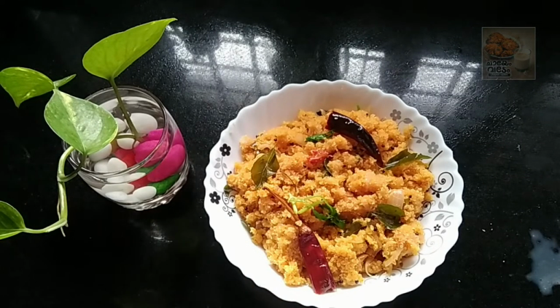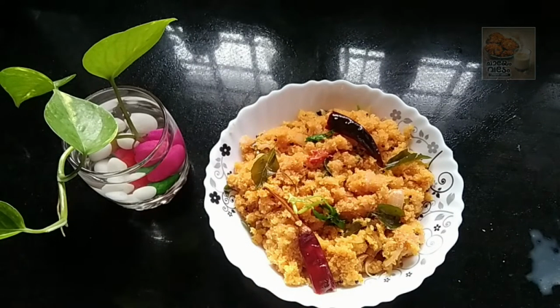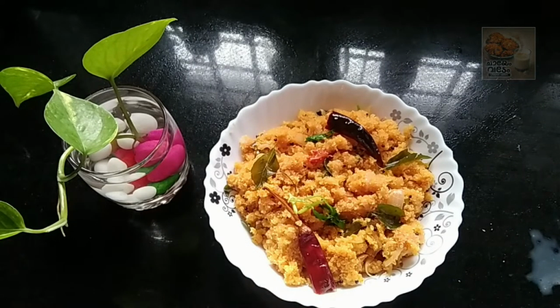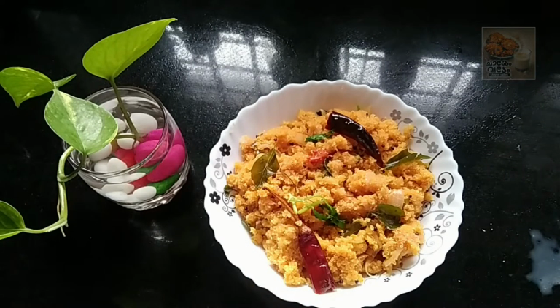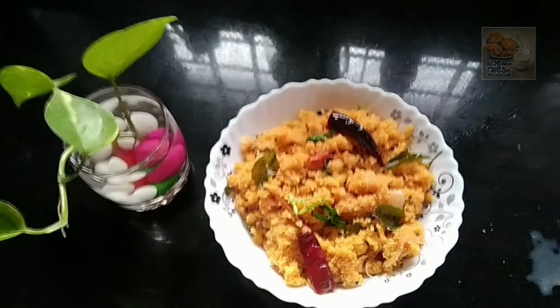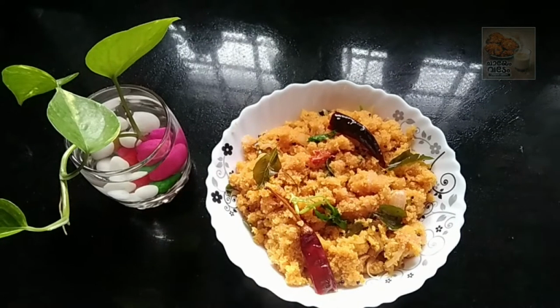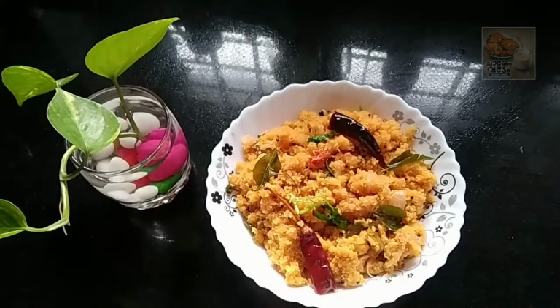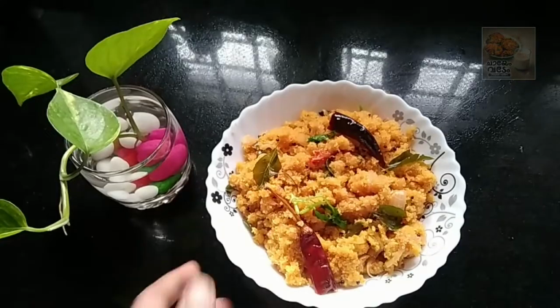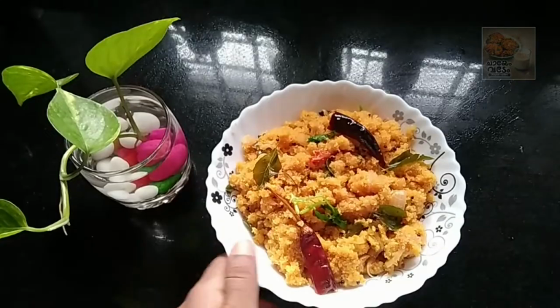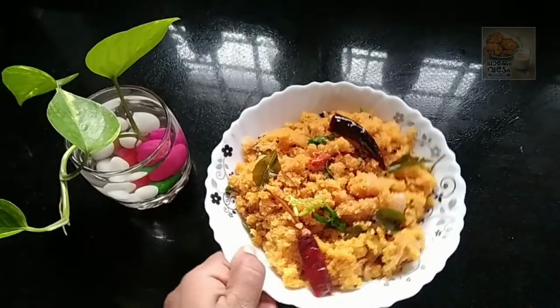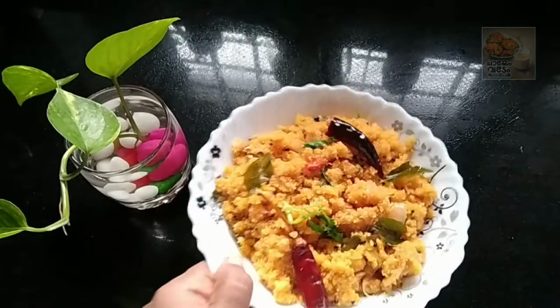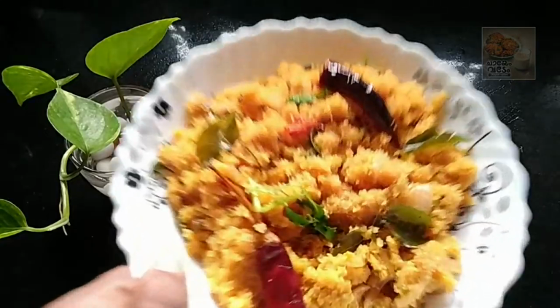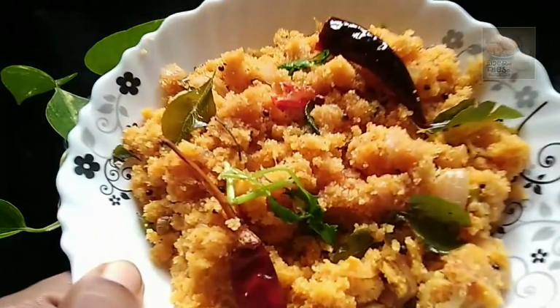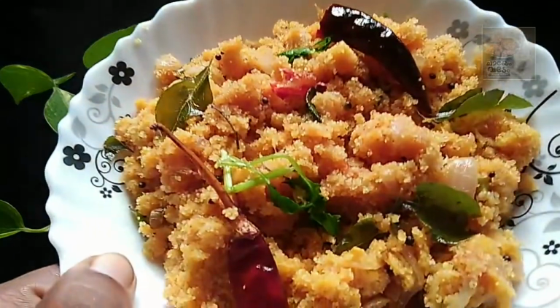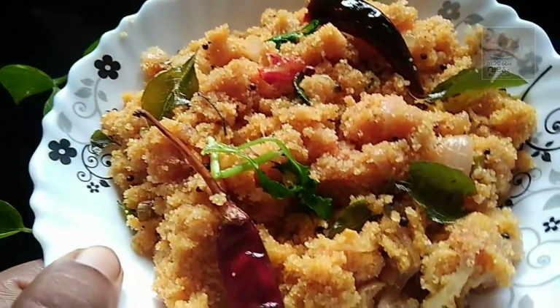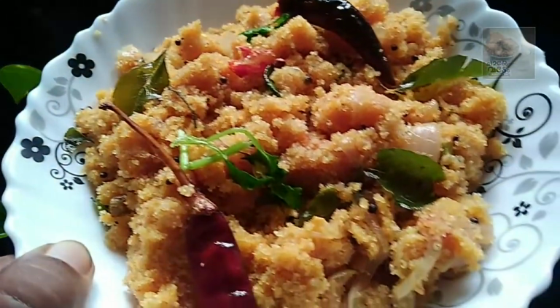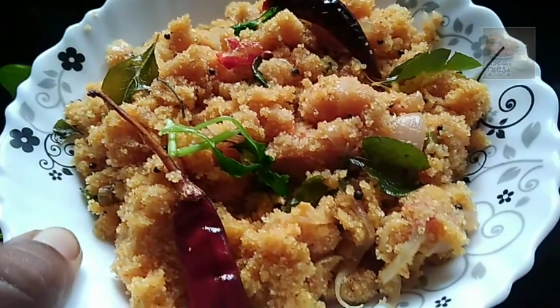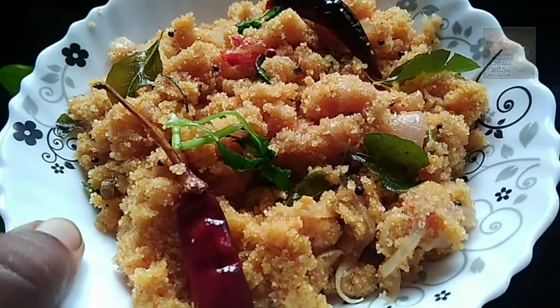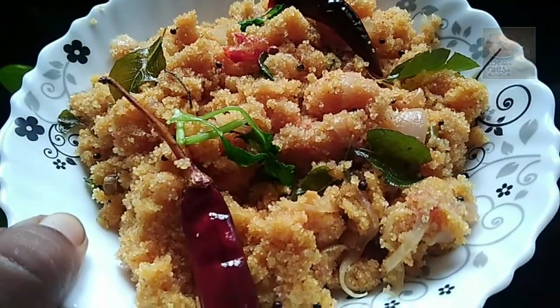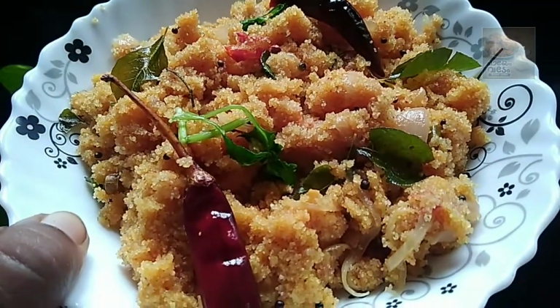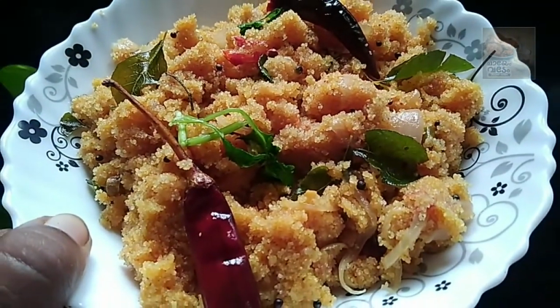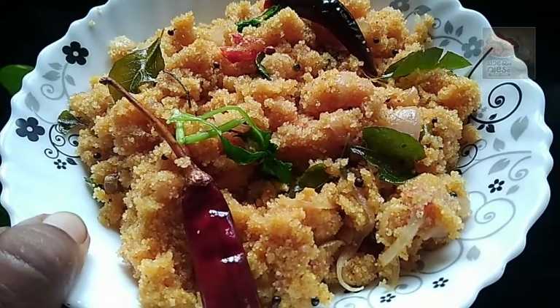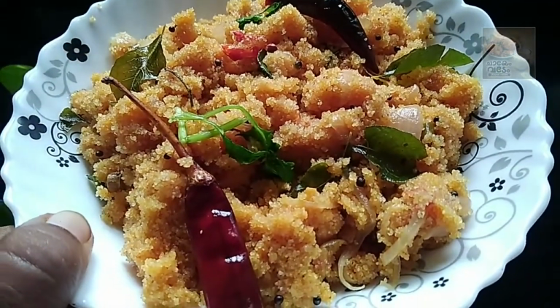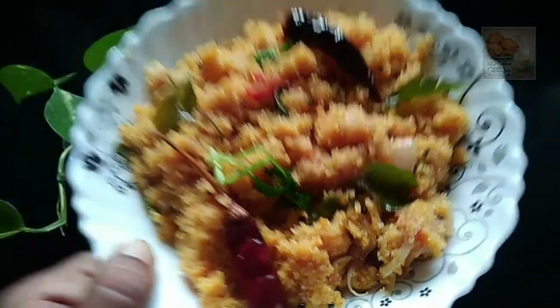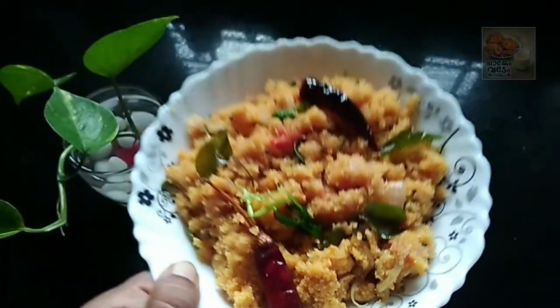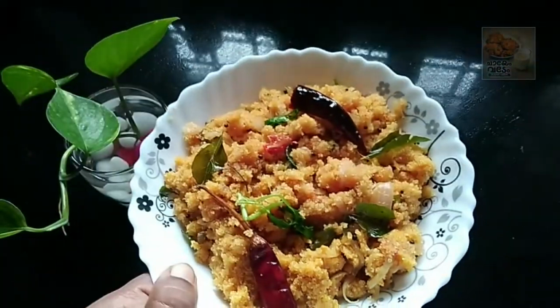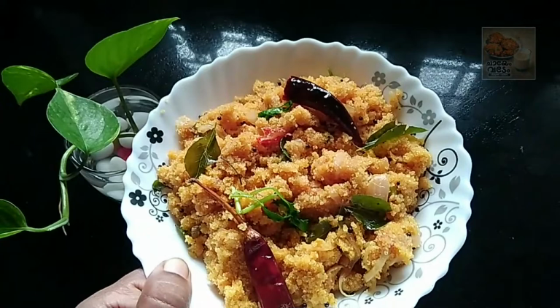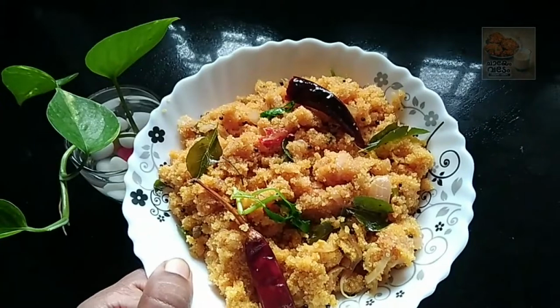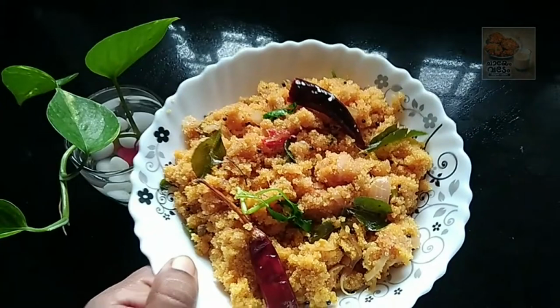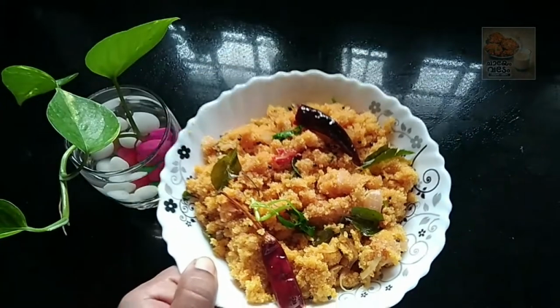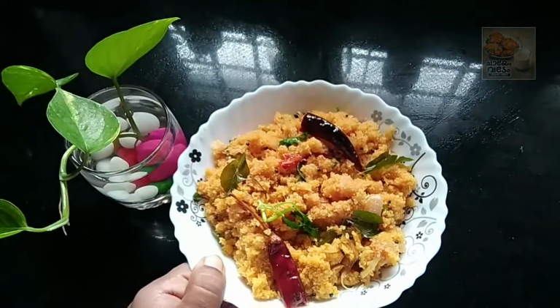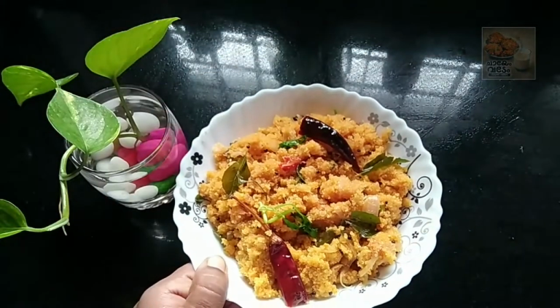Now, let's take a look at this recipe. It will taste a different taste. Let's try this recipe. Please share this video with friends. Thanks for watching. Bye!